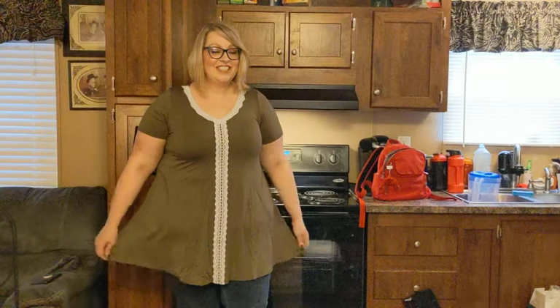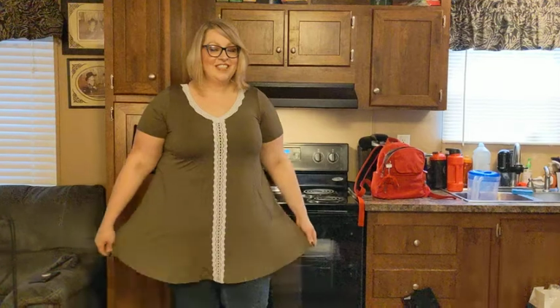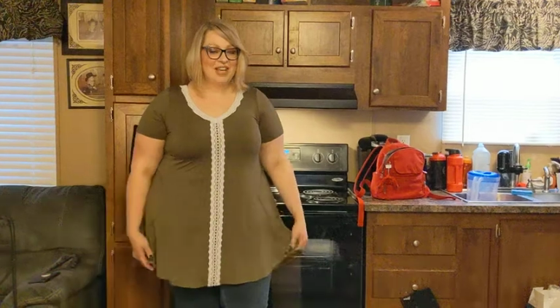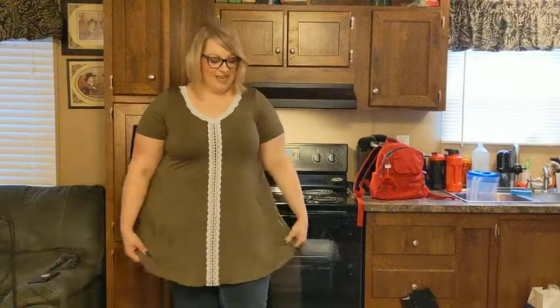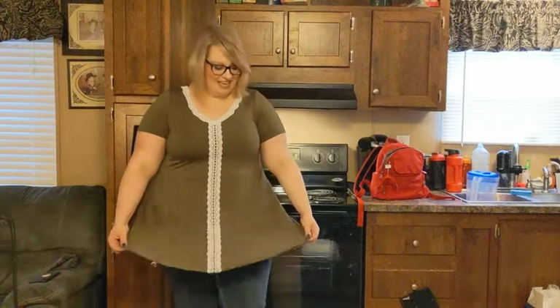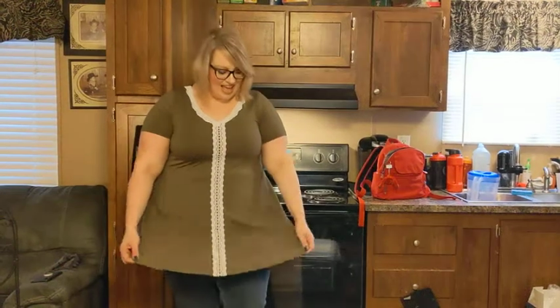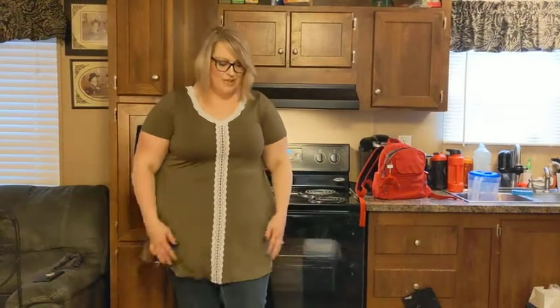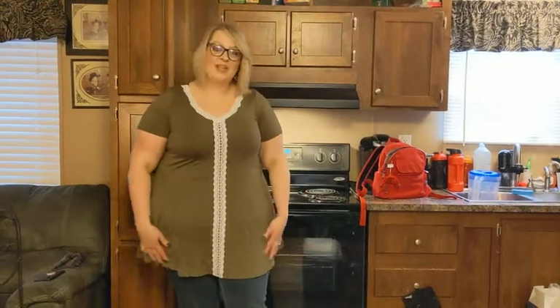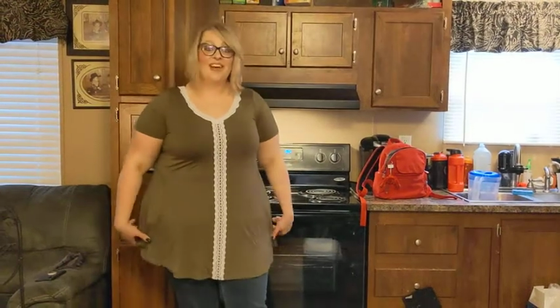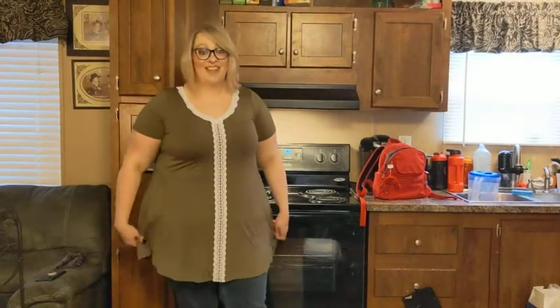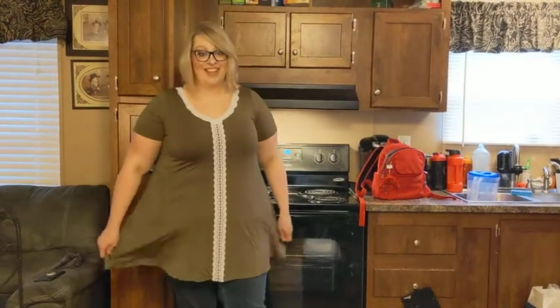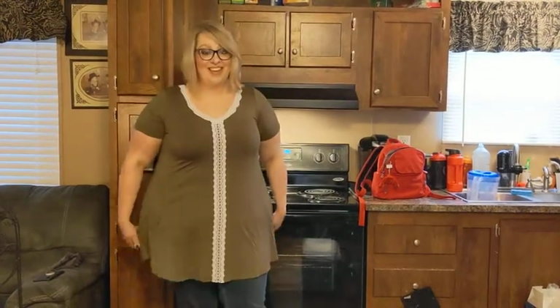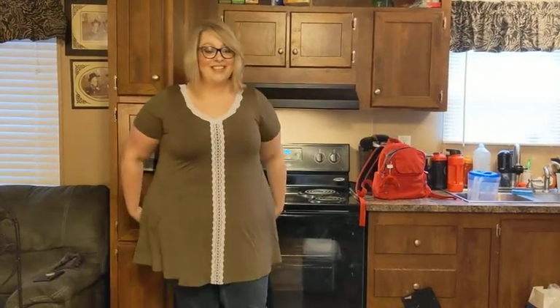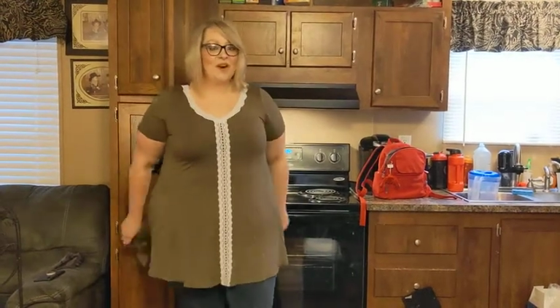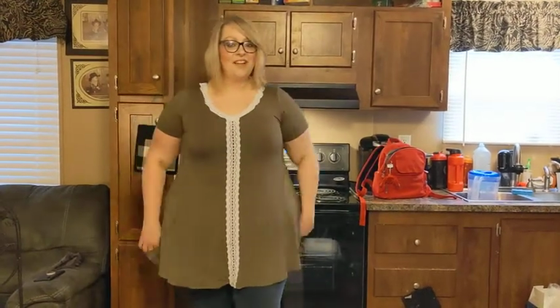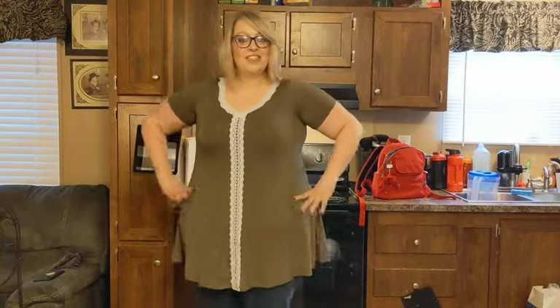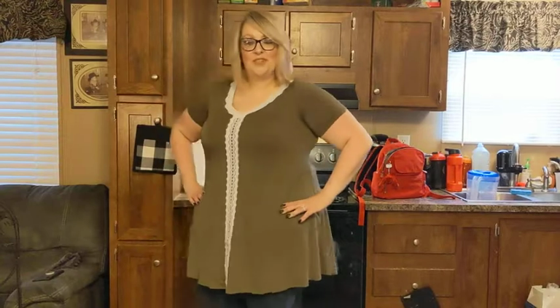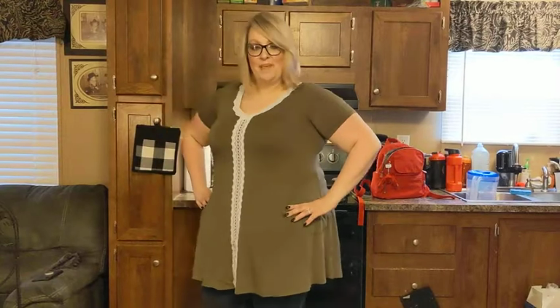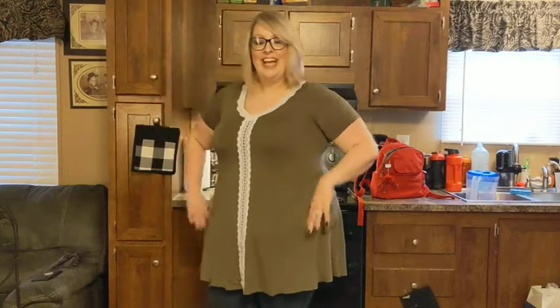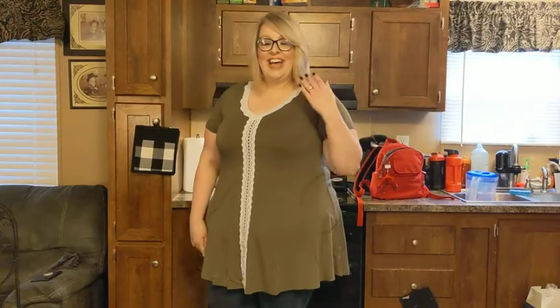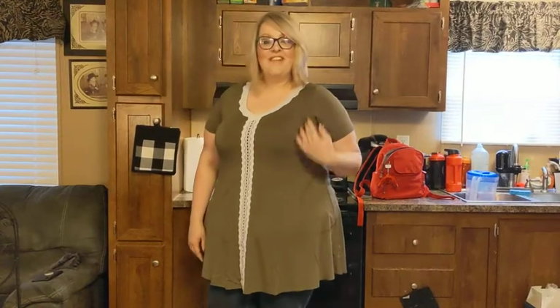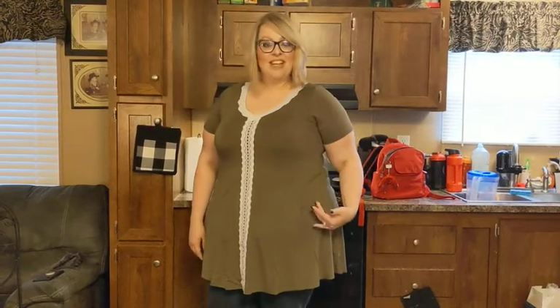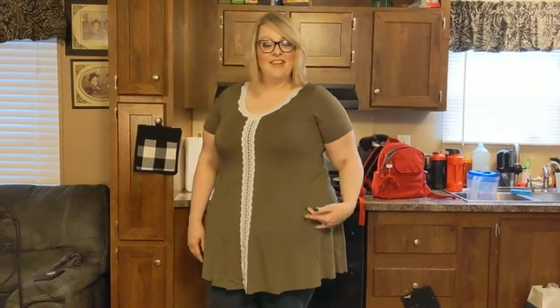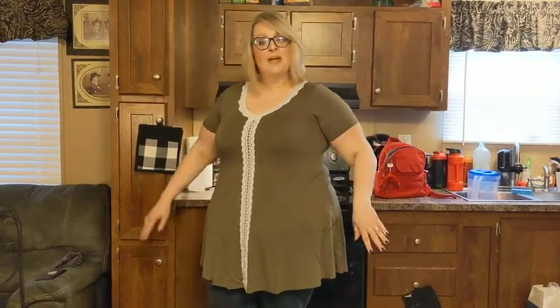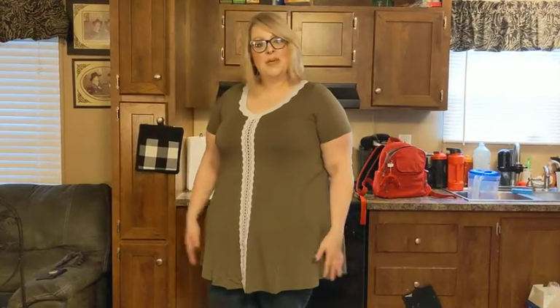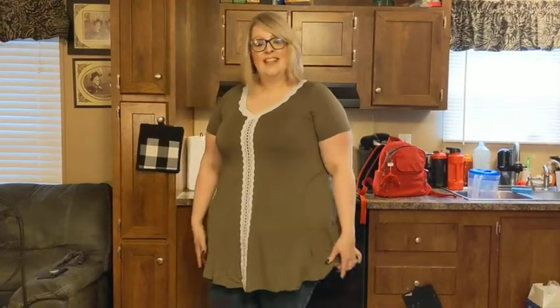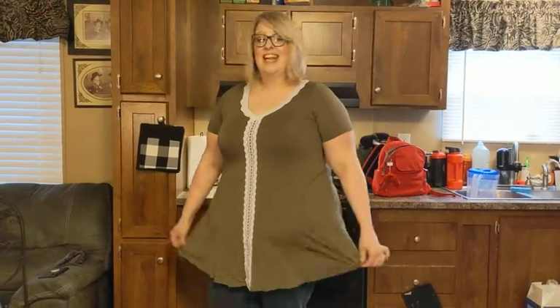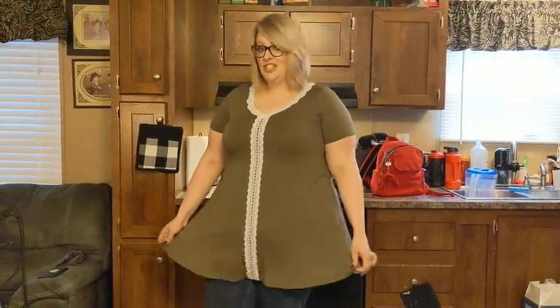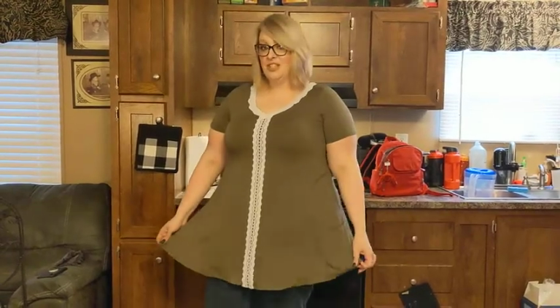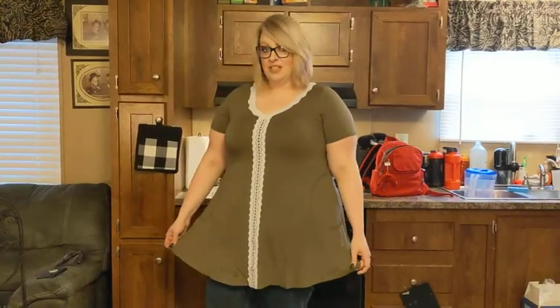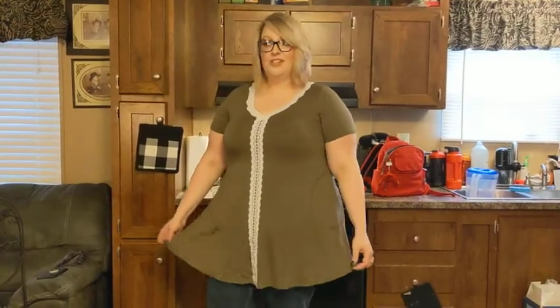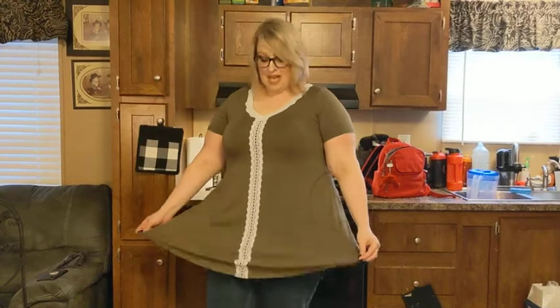I just got this new top in. I absolutely love the length. This is perfect for those curvy women. I'm 5'11, about 280. This is an extra large top.